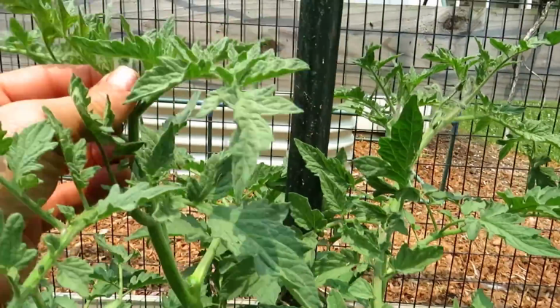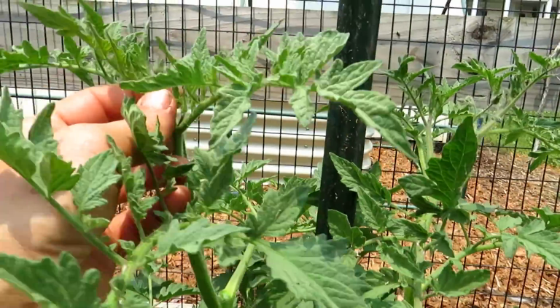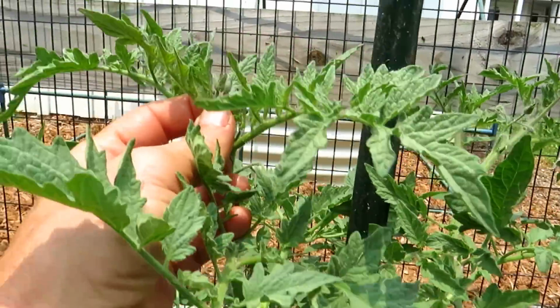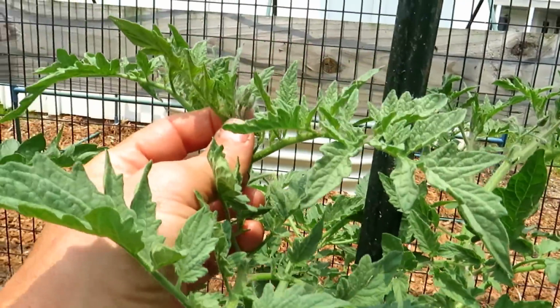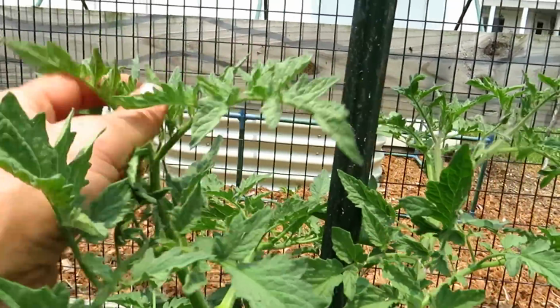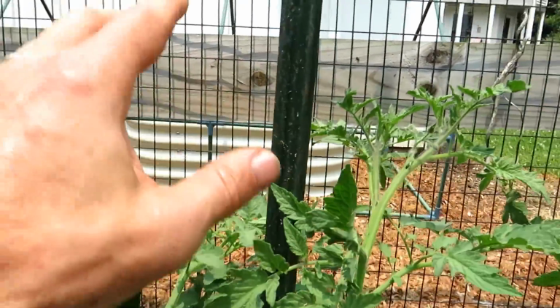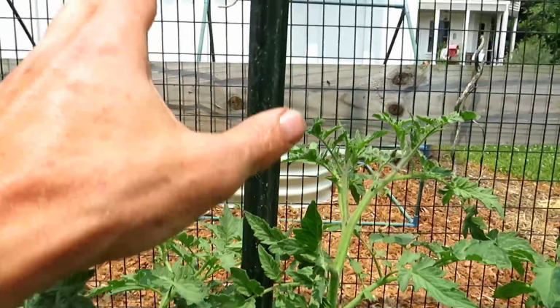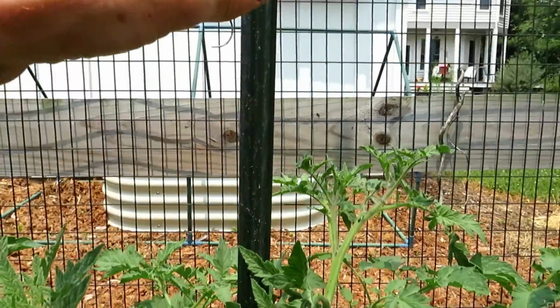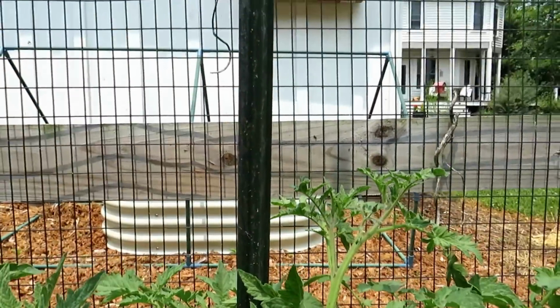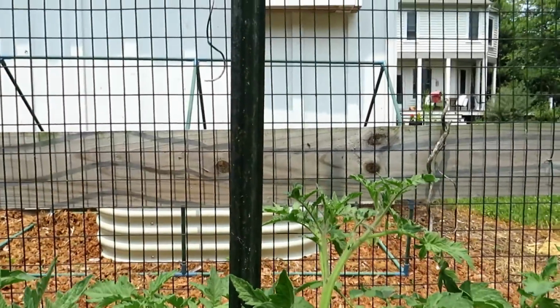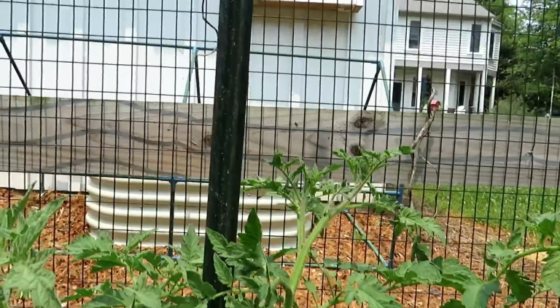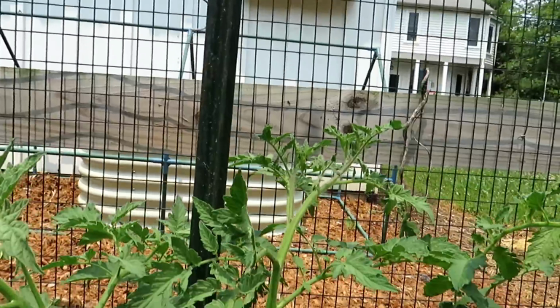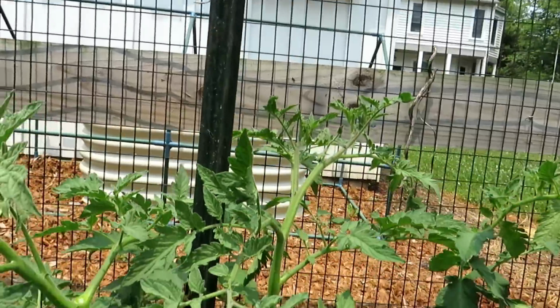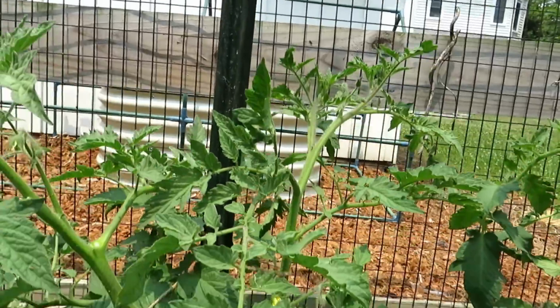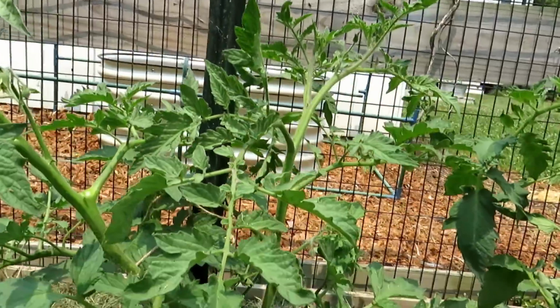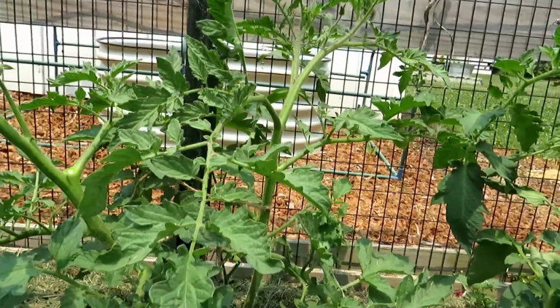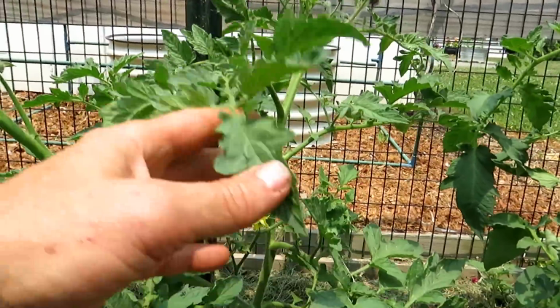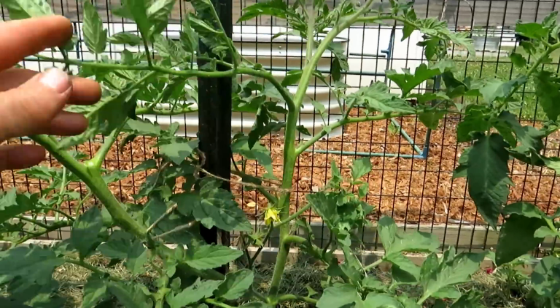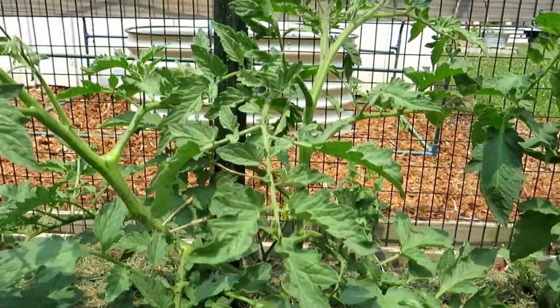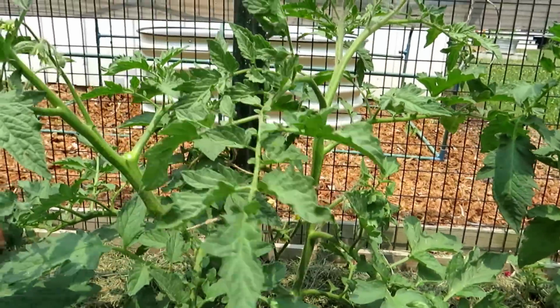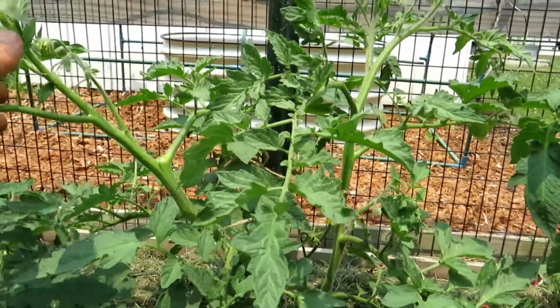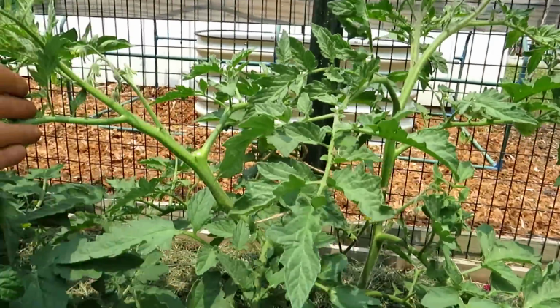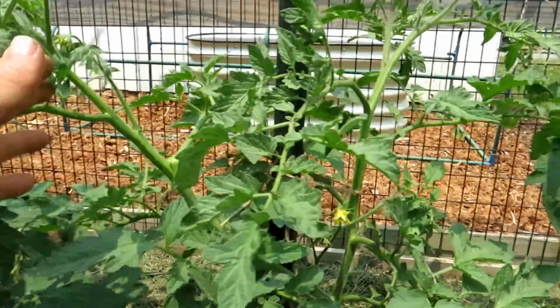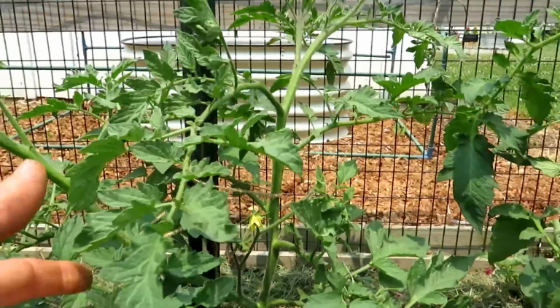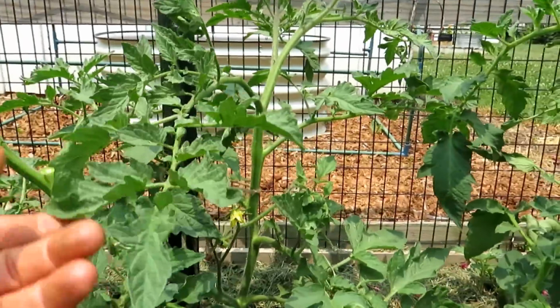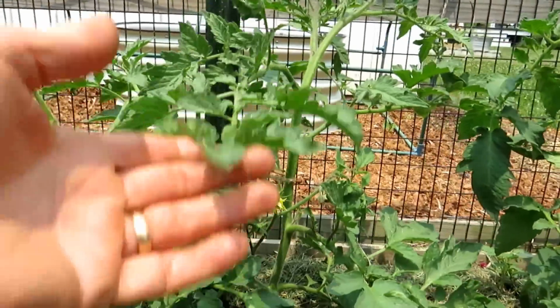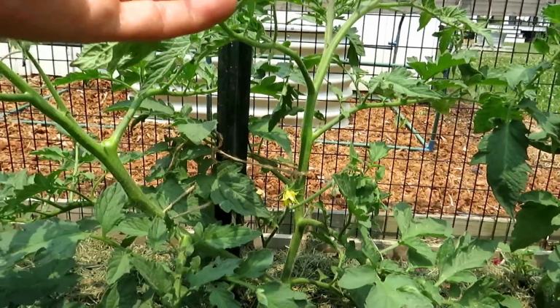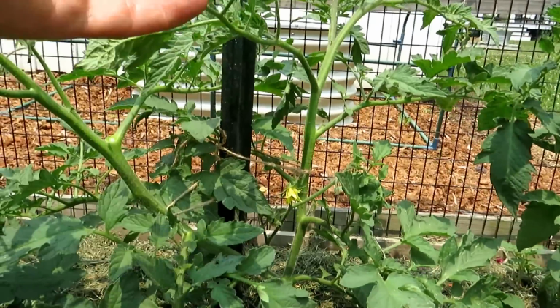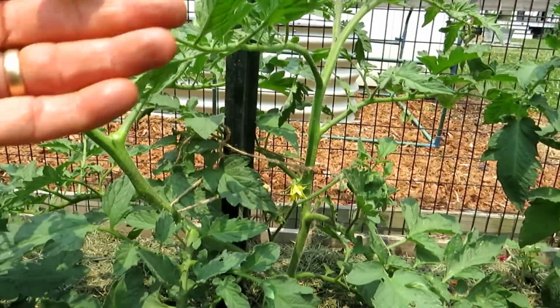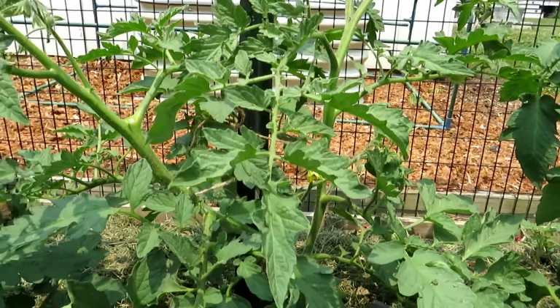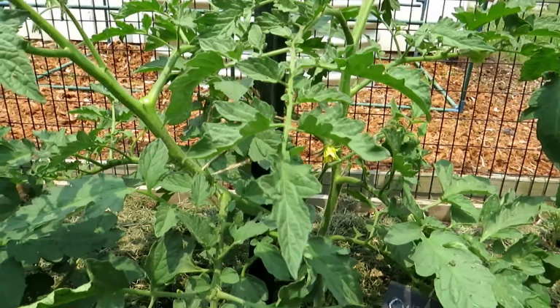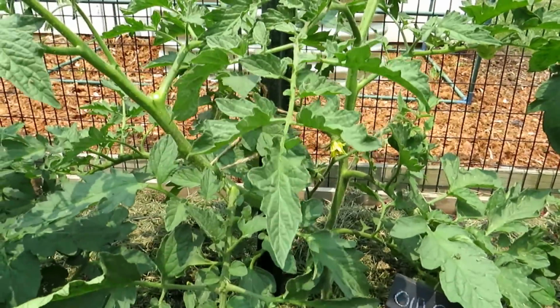There's more flowers forming right up here, and it'll just continue to go up there until I get tired come the heat of the summer and I just let the tomato plant go. It's really up to you. Let's go look for some examples on how I stake up my plants.